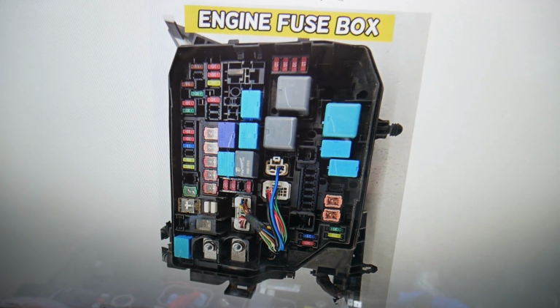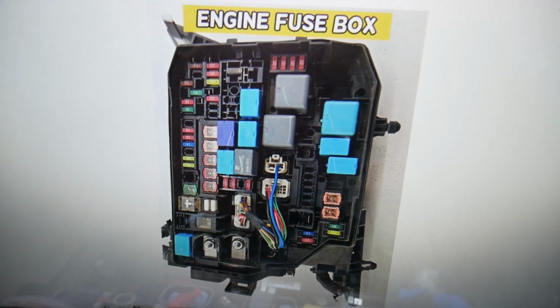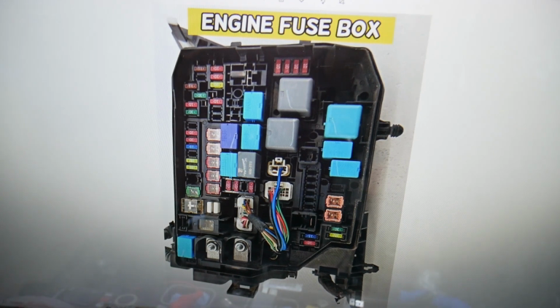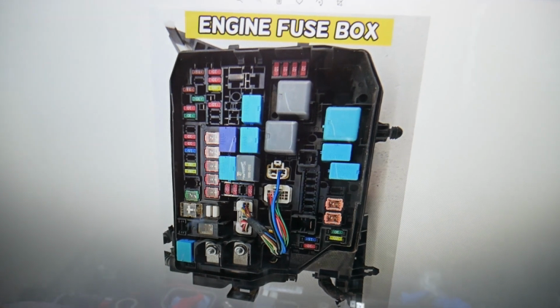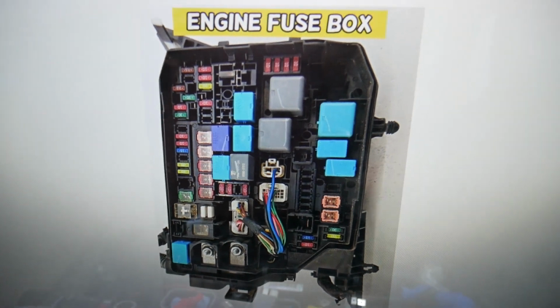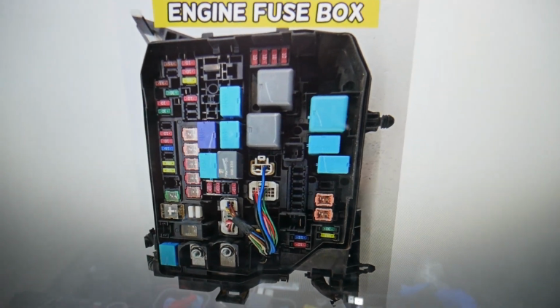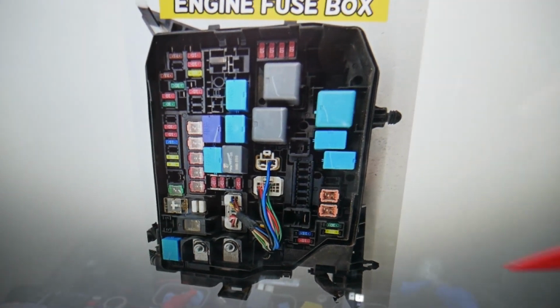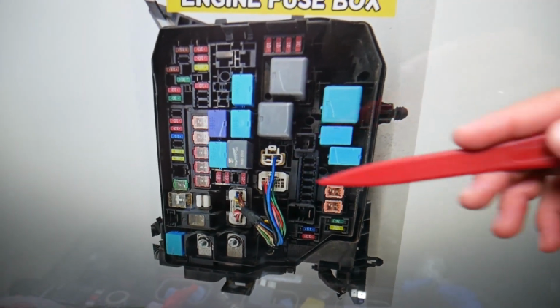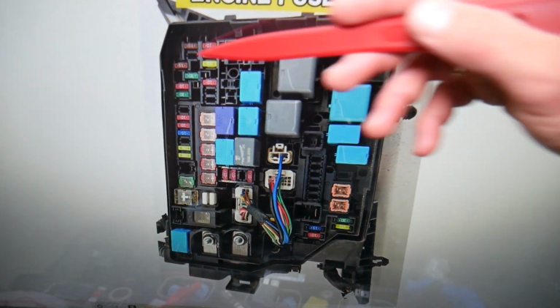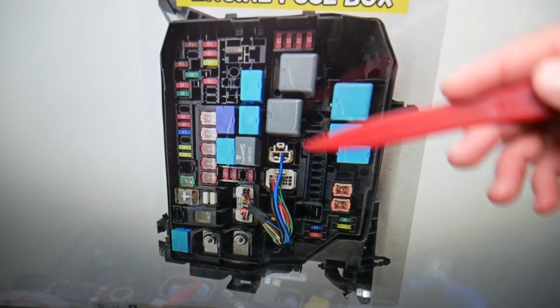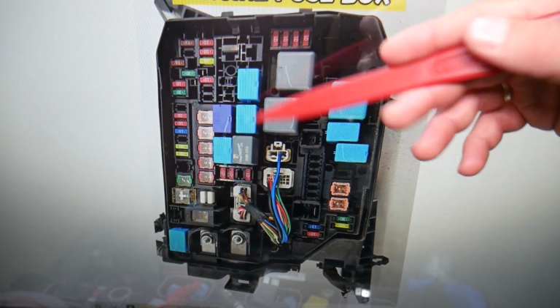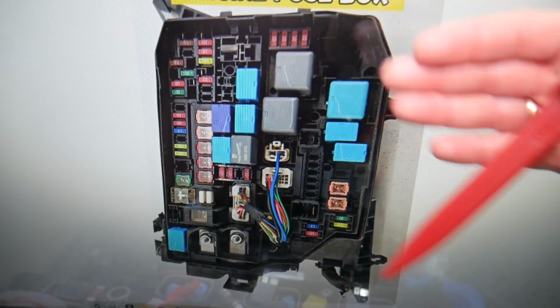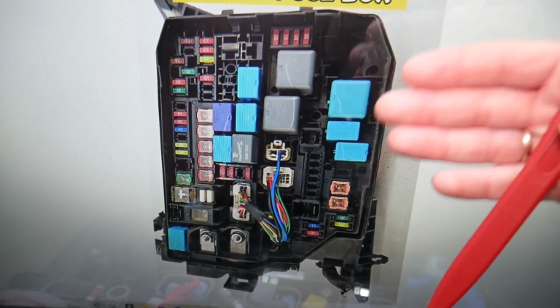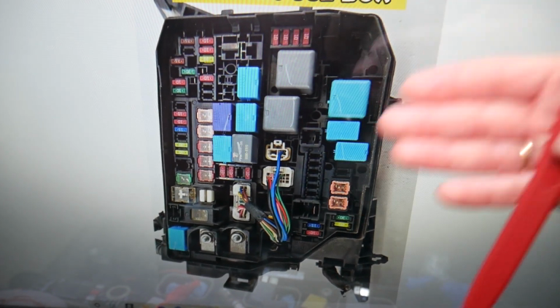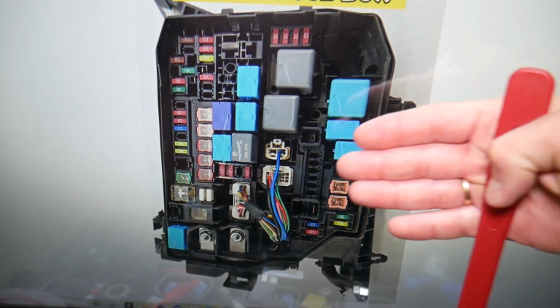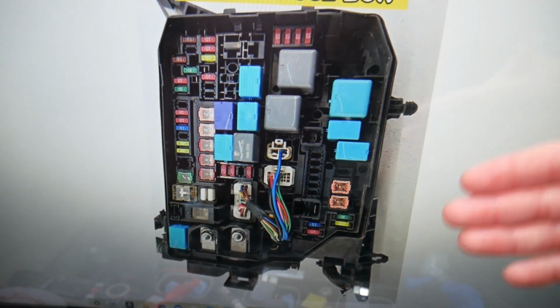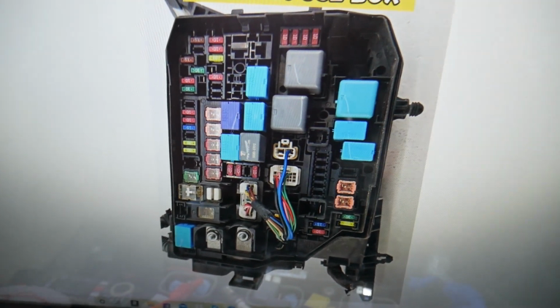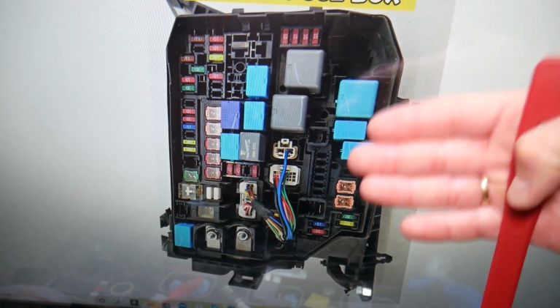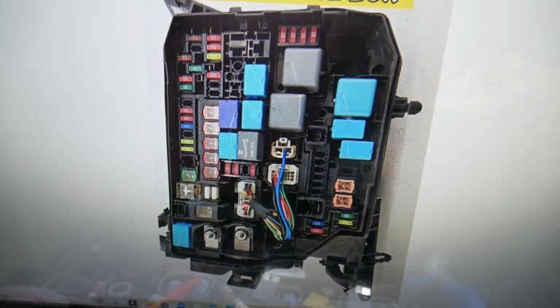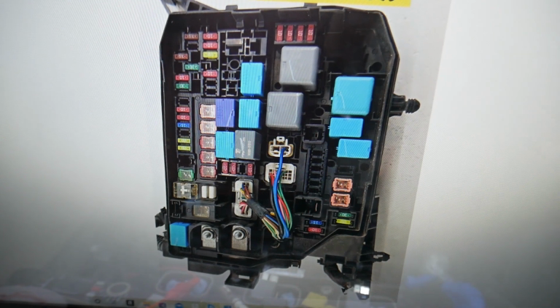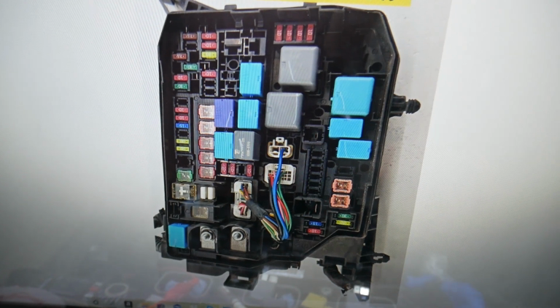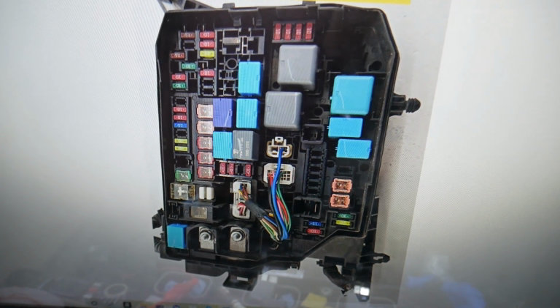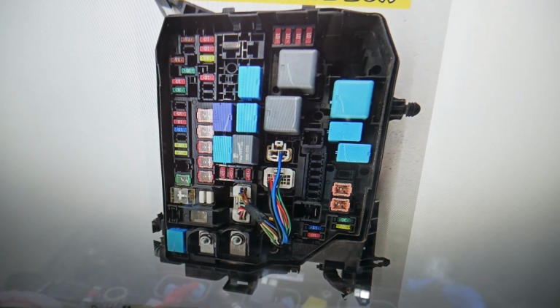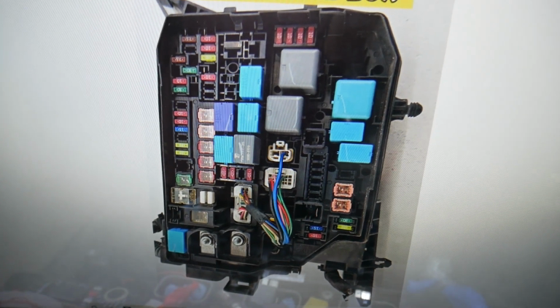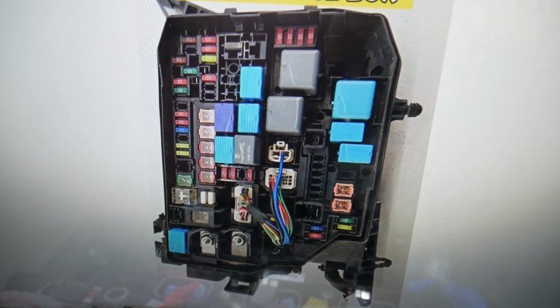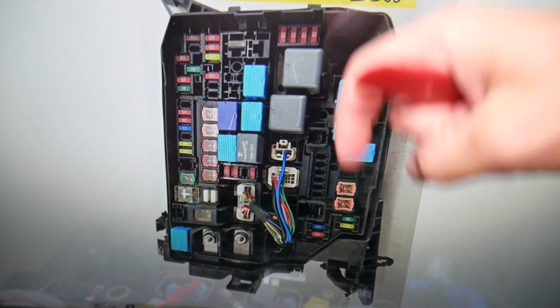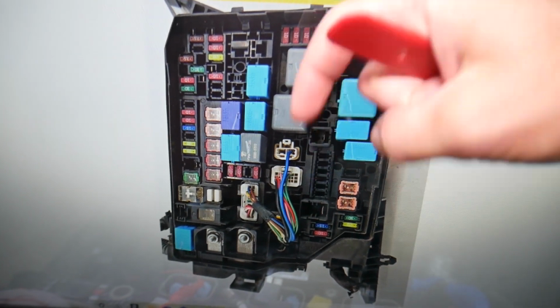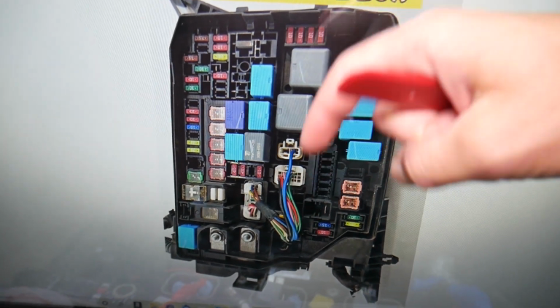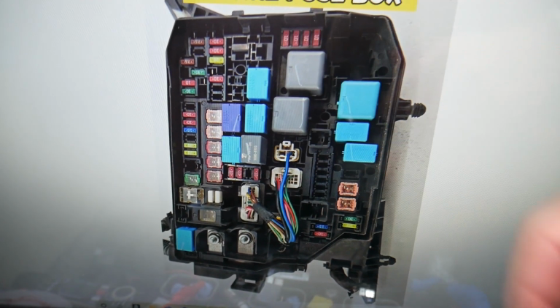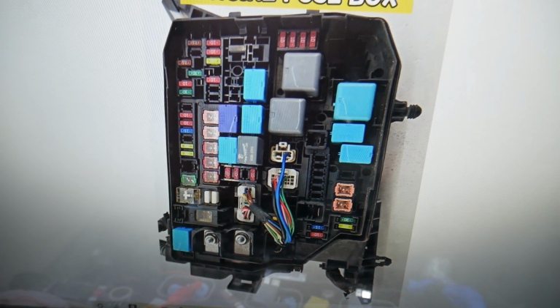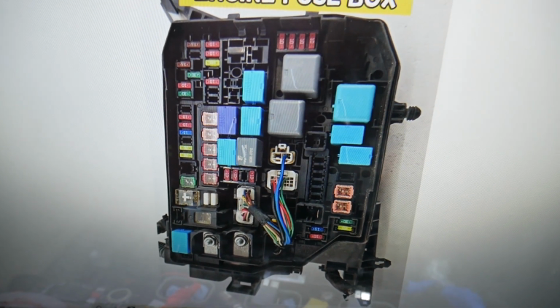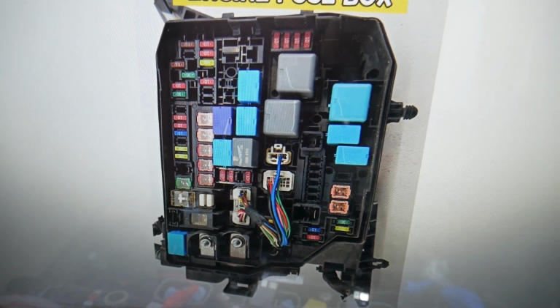By the way, if you need to buy any fuses, relays, parts, or tools for a Toyota Corolla or any car at a really good price with quick shipping, we'll put the link in the description of the video below so you don't waste money or time.